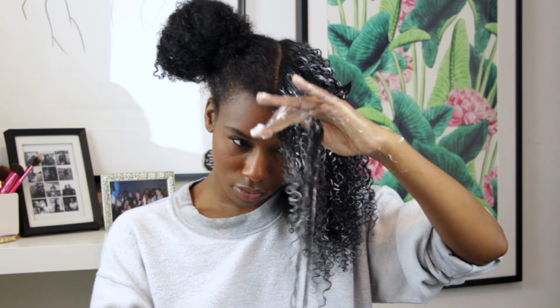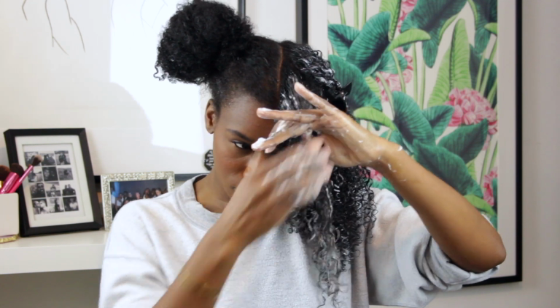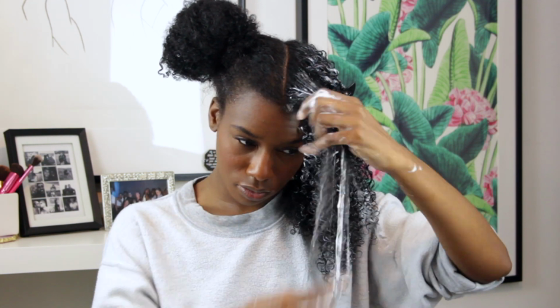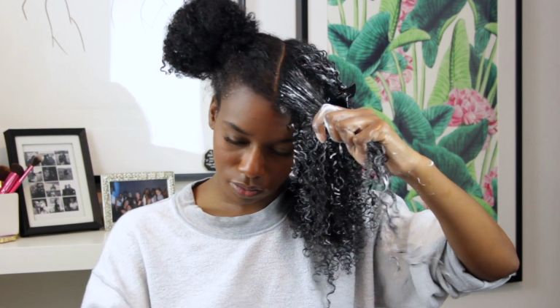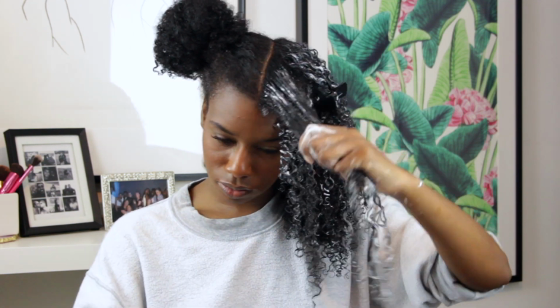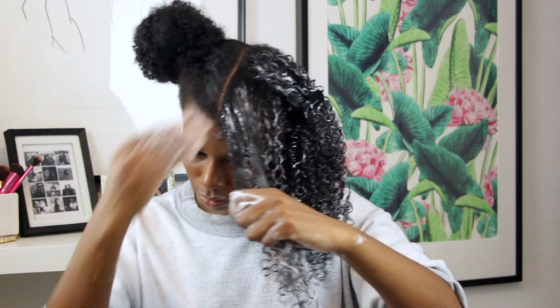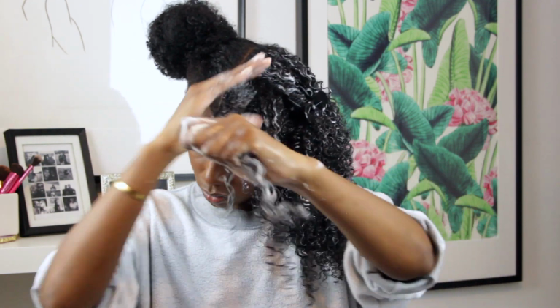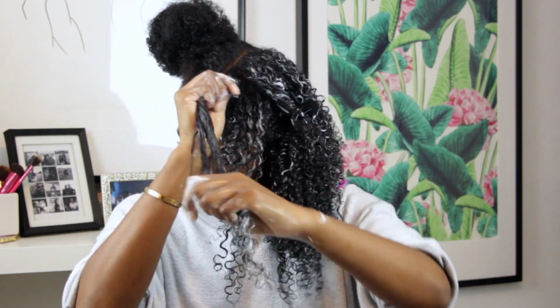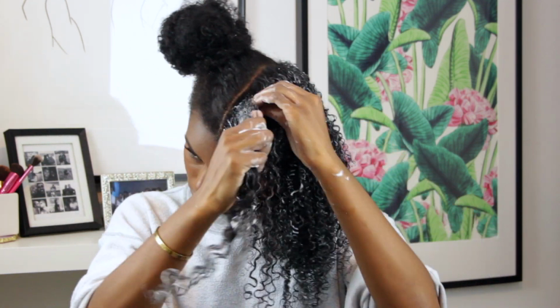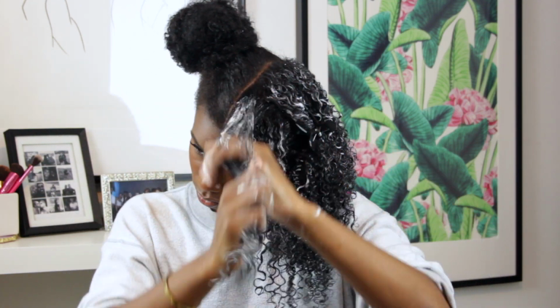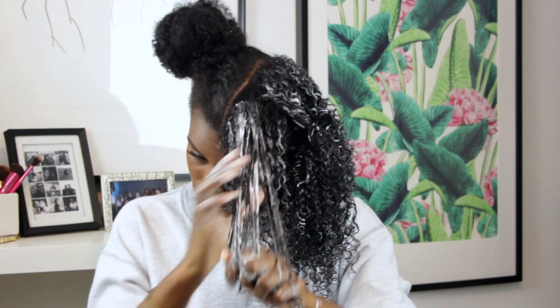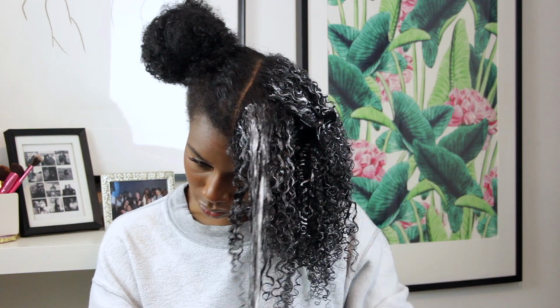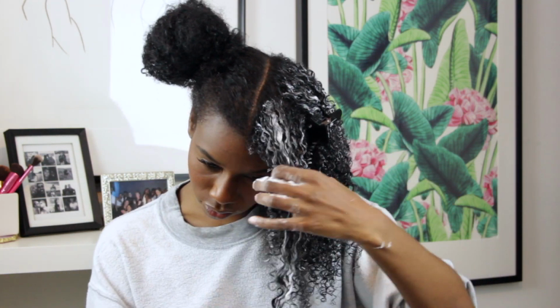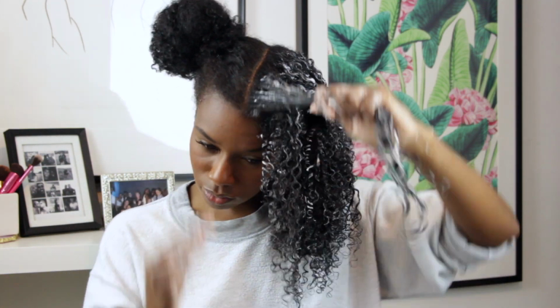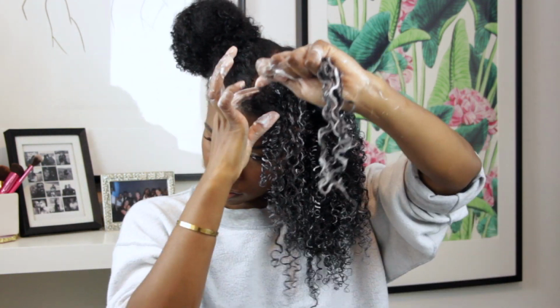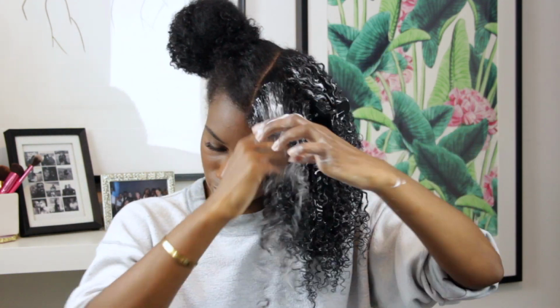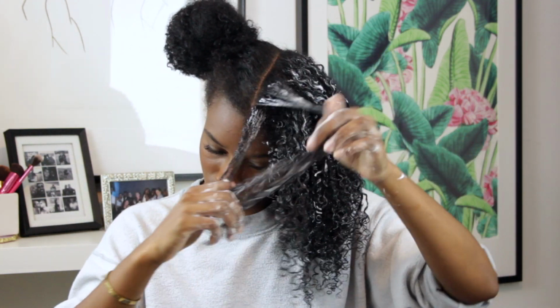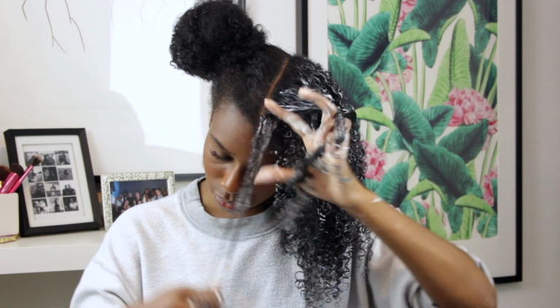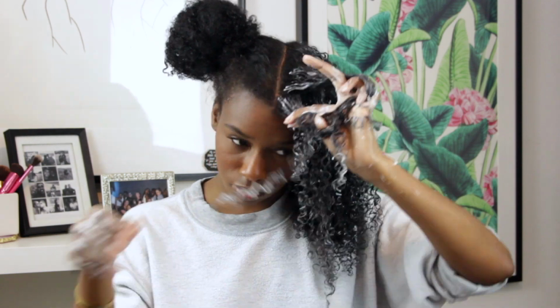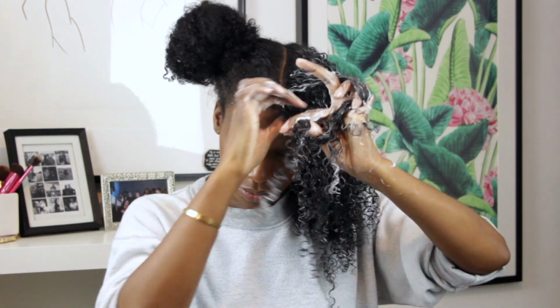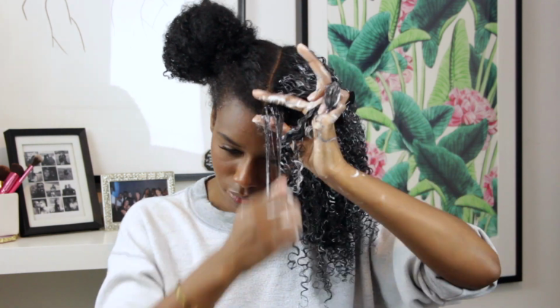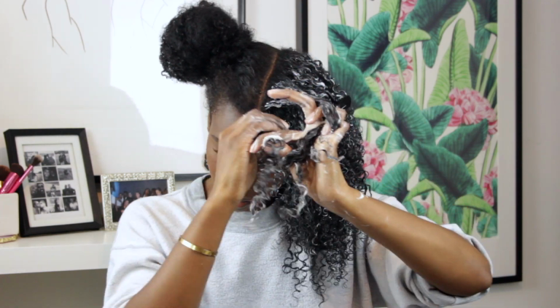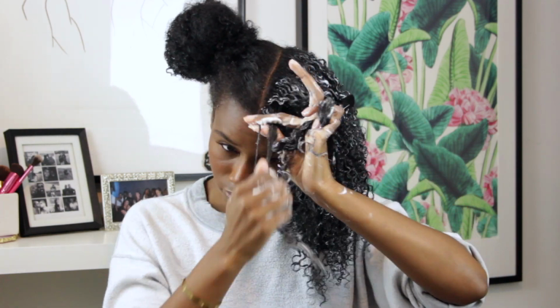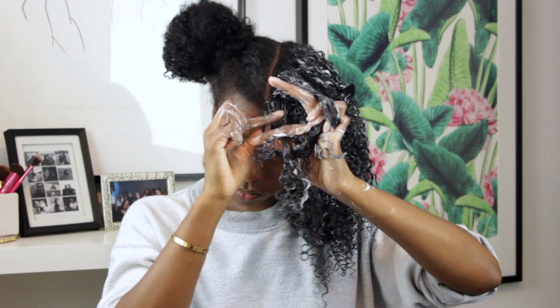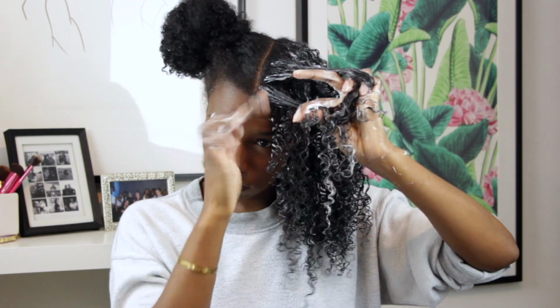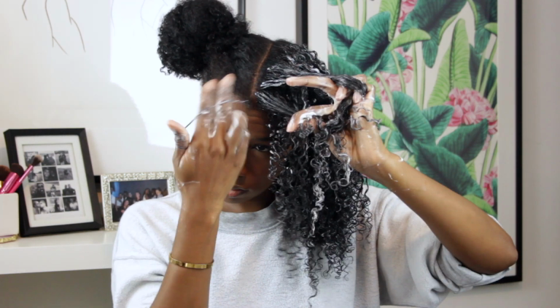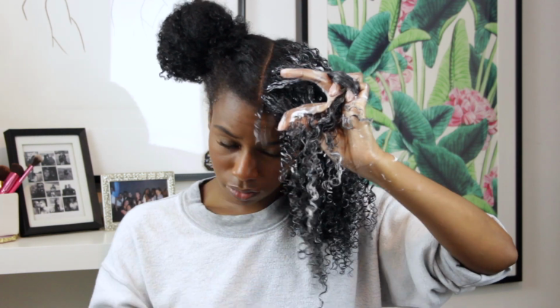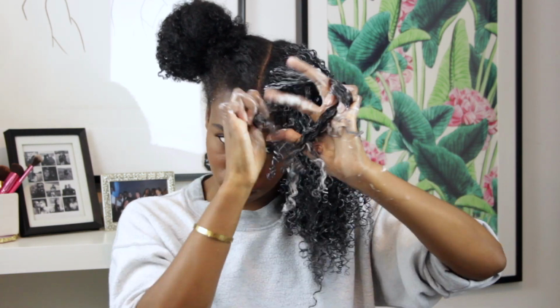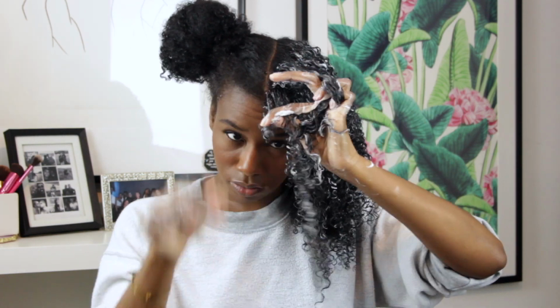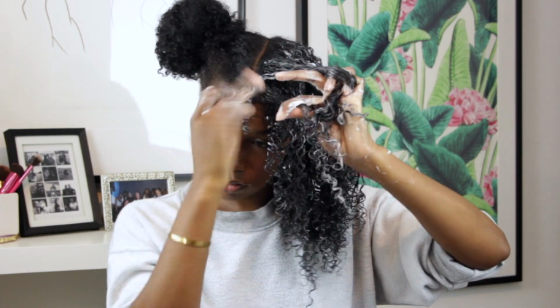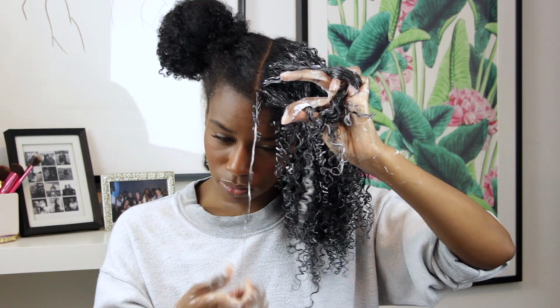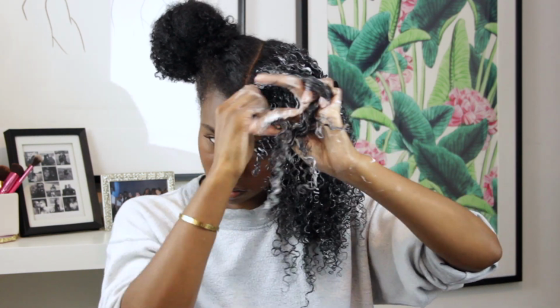As you can see, I'm very heavy-handed with the product — I love product. I feel like it helps my hair last longer and reduces frizz, which is why I put so much on.